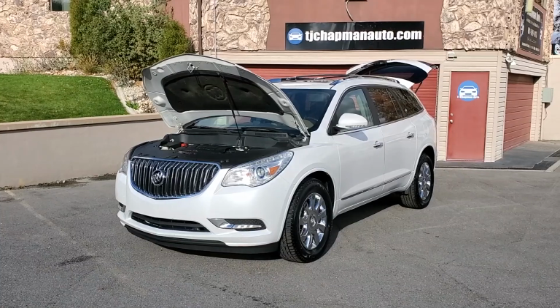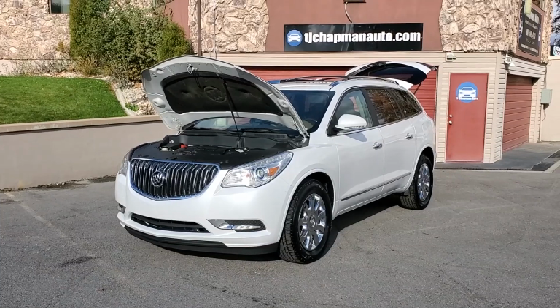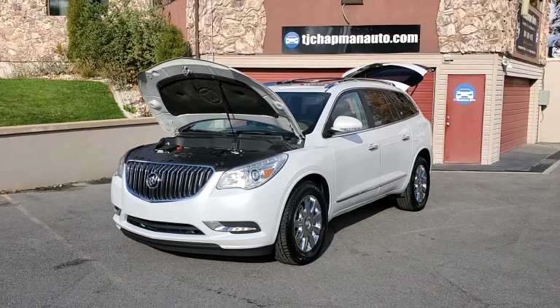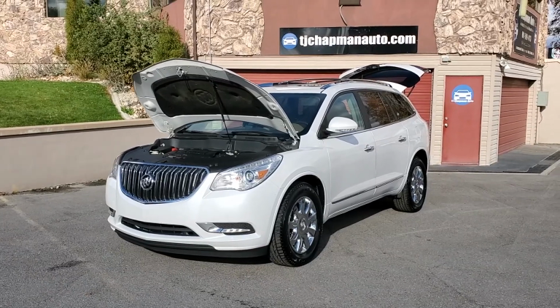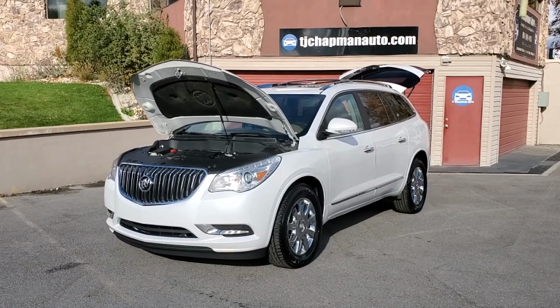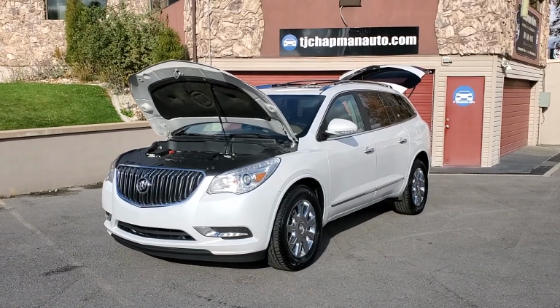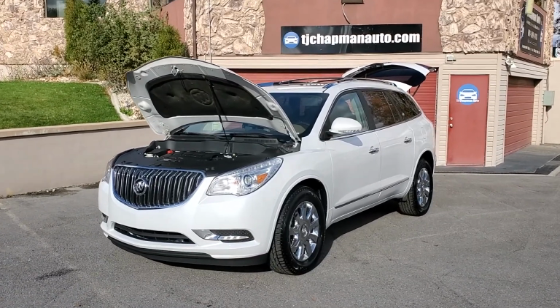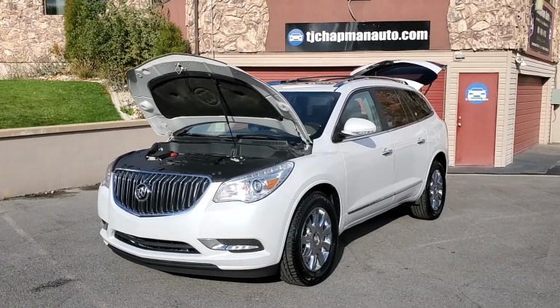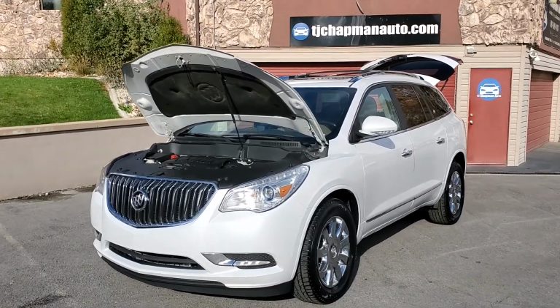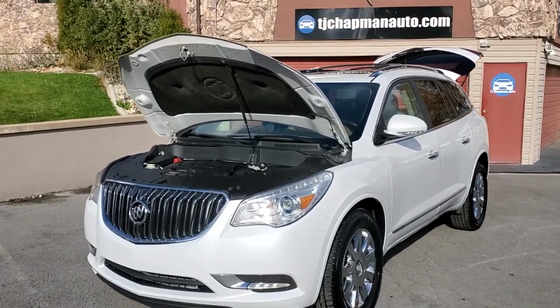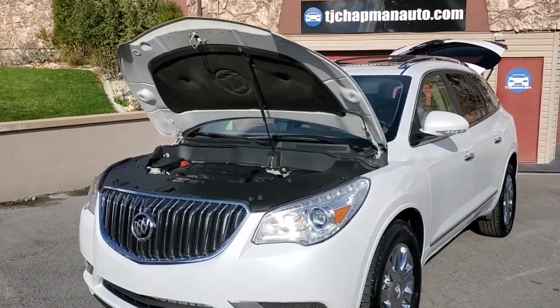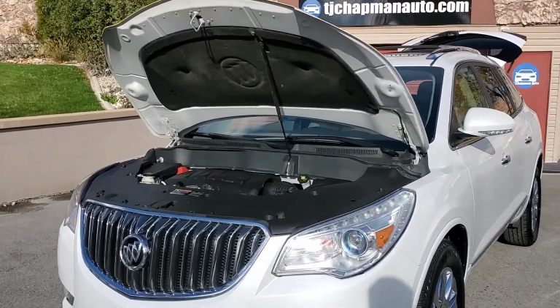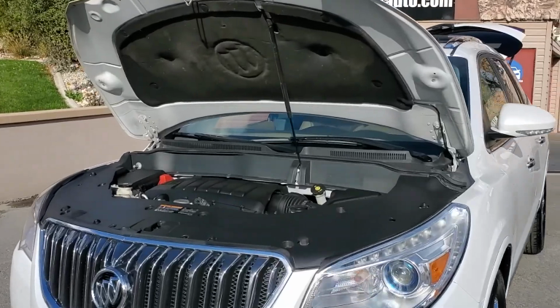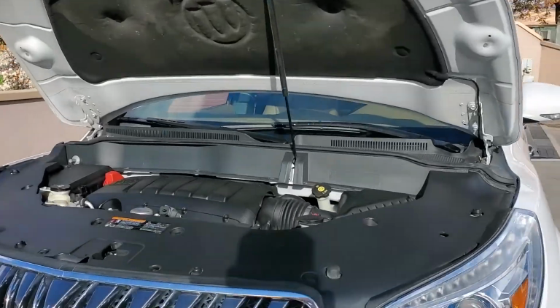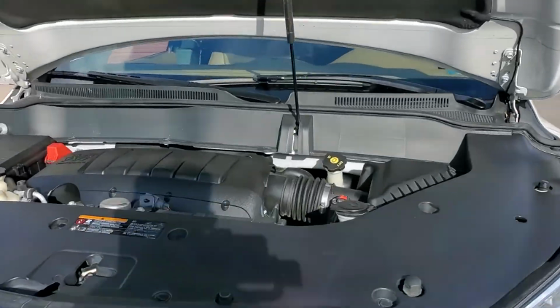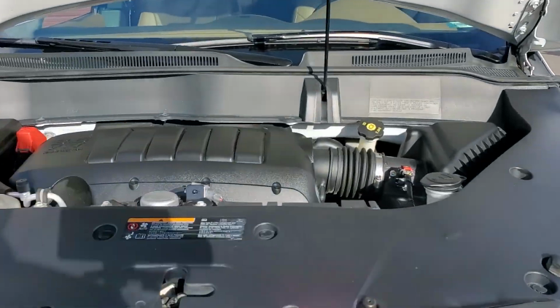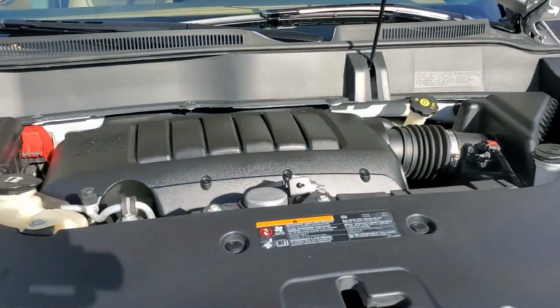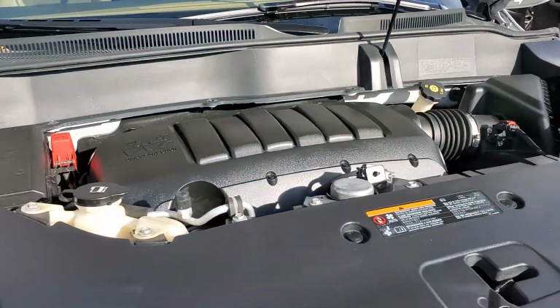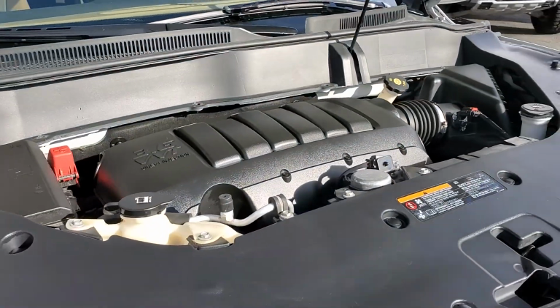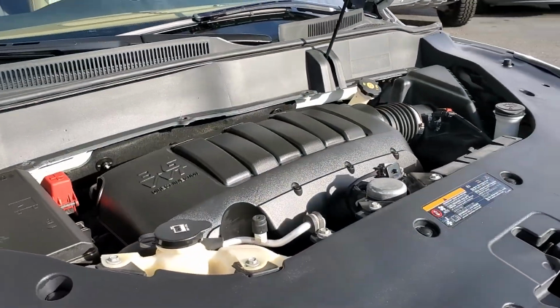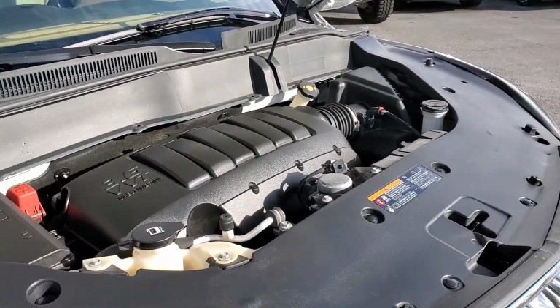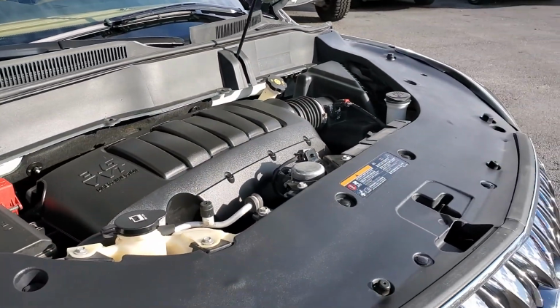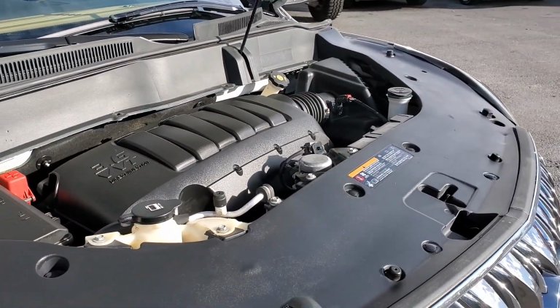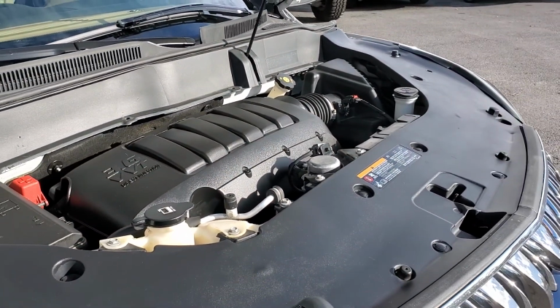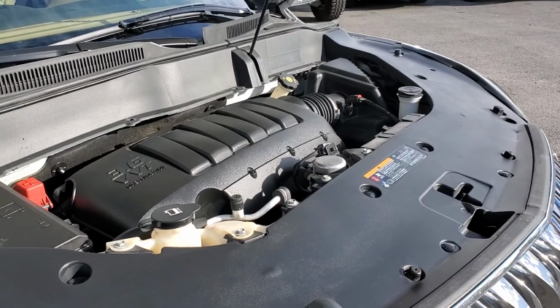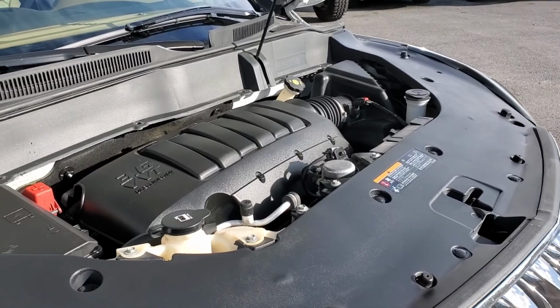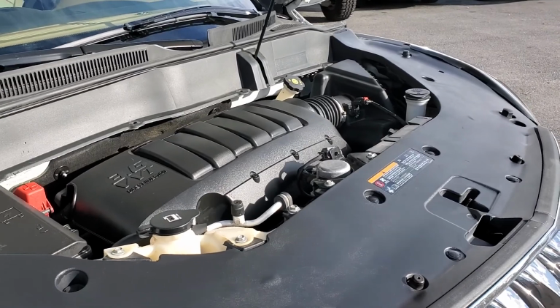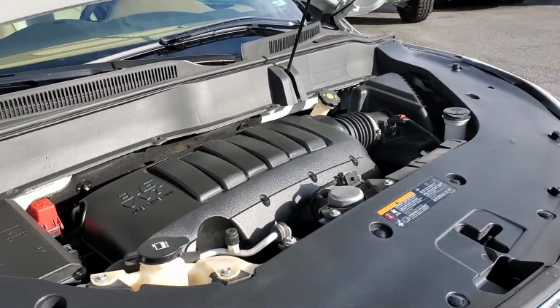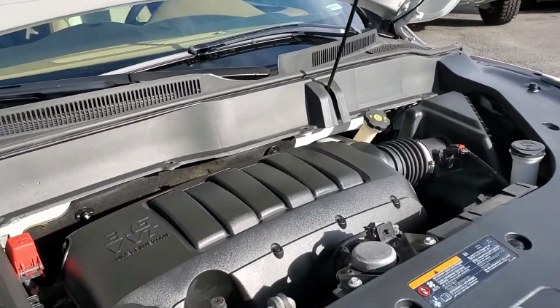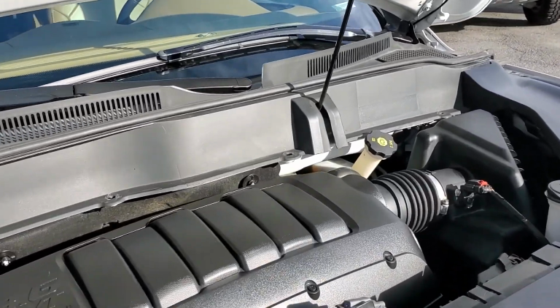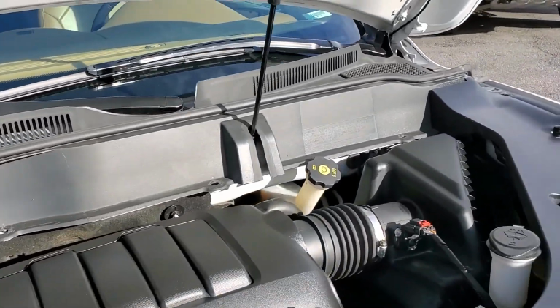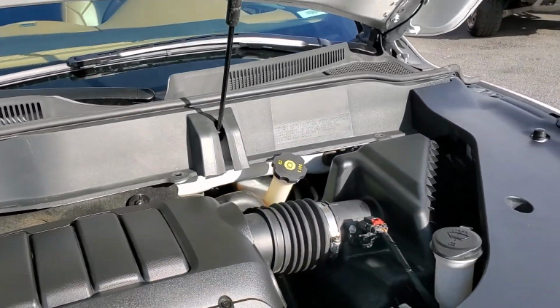Hello everyone, today we have a 2016 Buick Enclave. It's an all-wheel drive. That engine sounds great, so I'm gonna go ahead and close this up and take you for a tour.